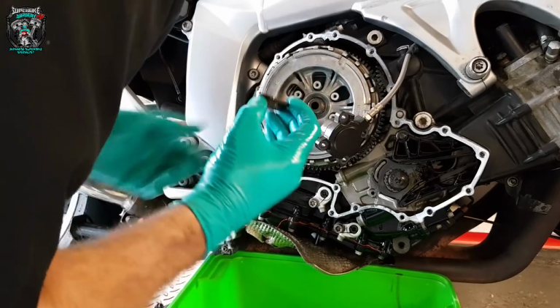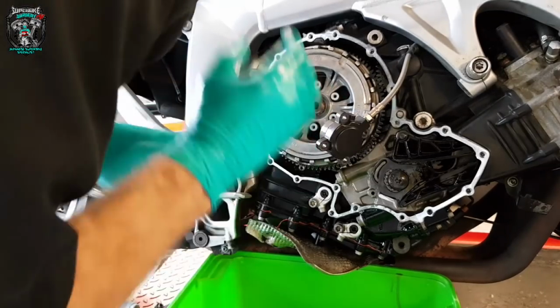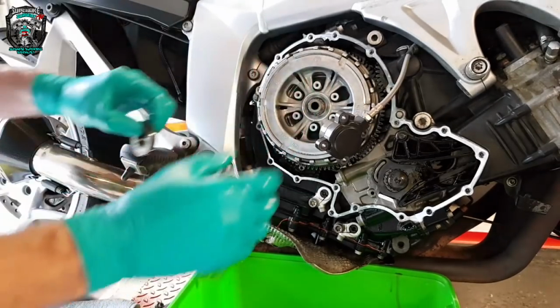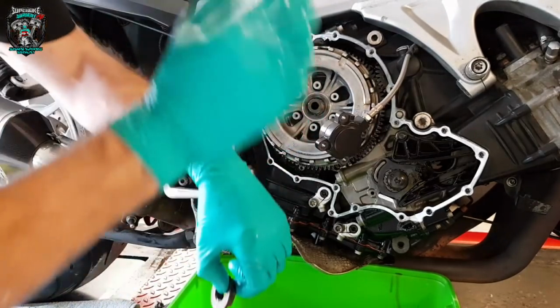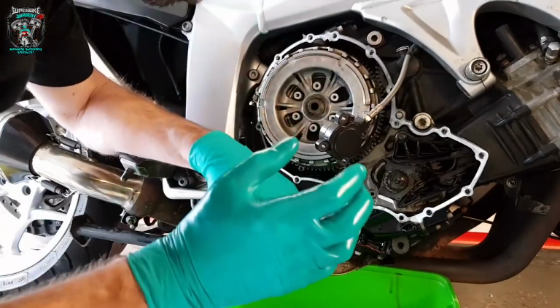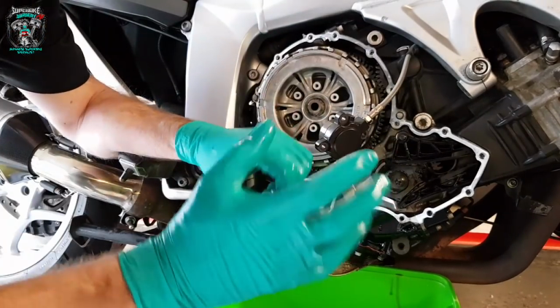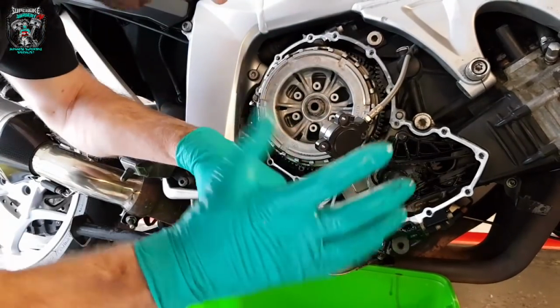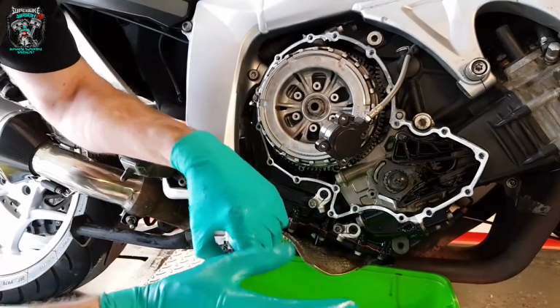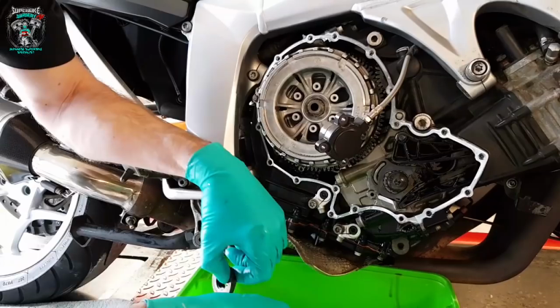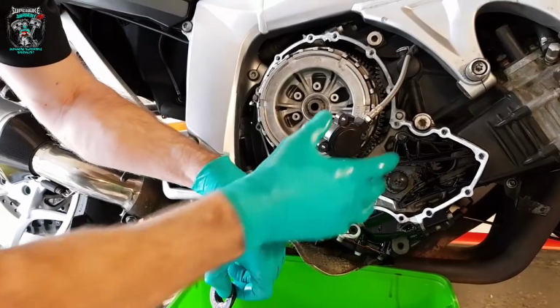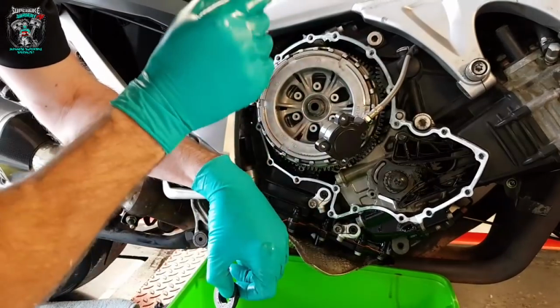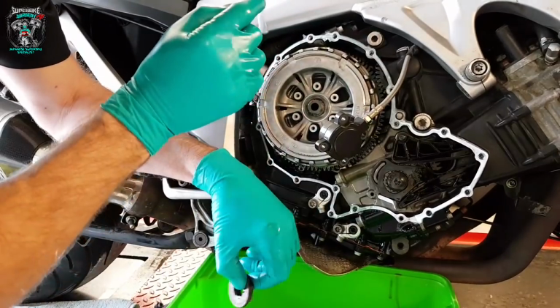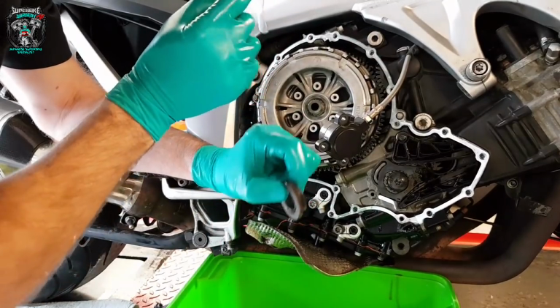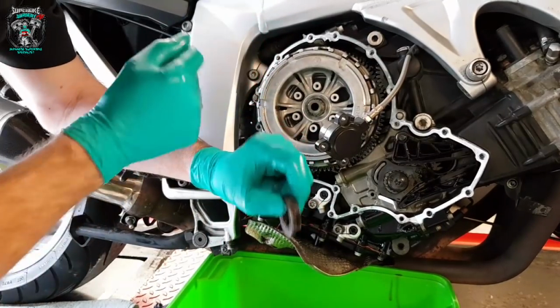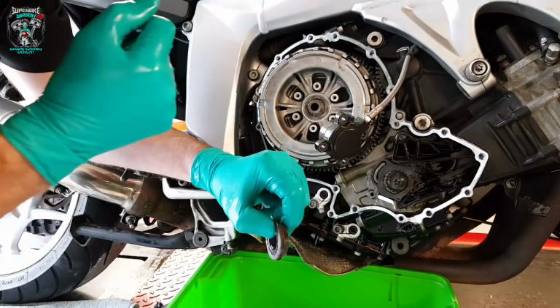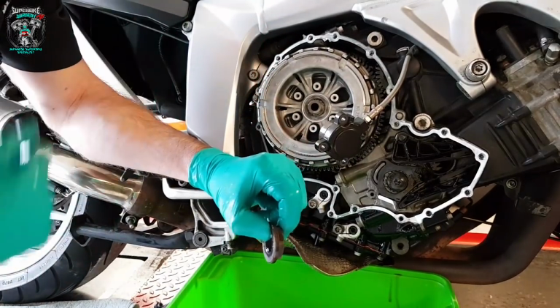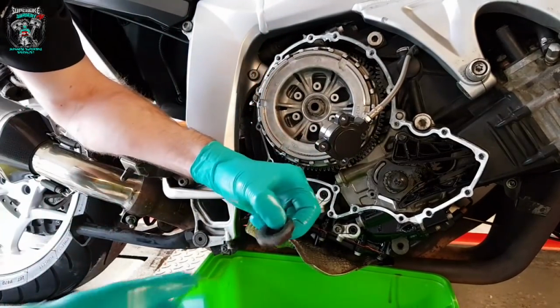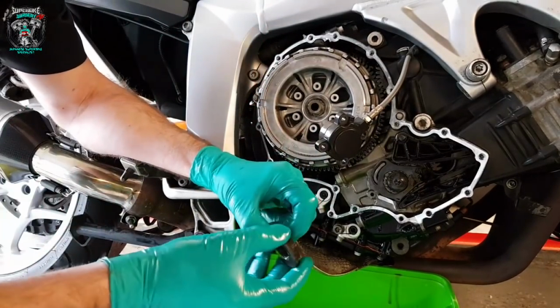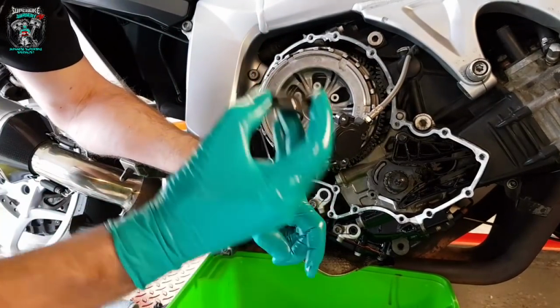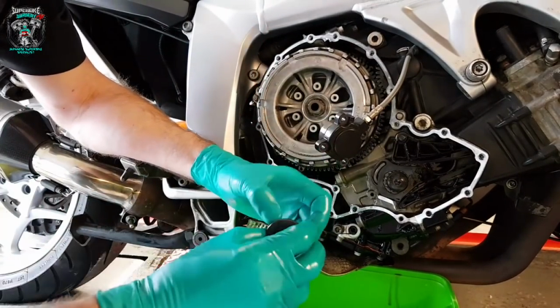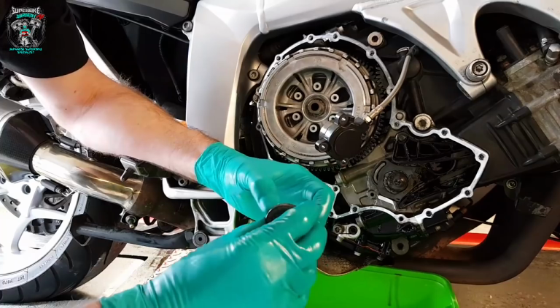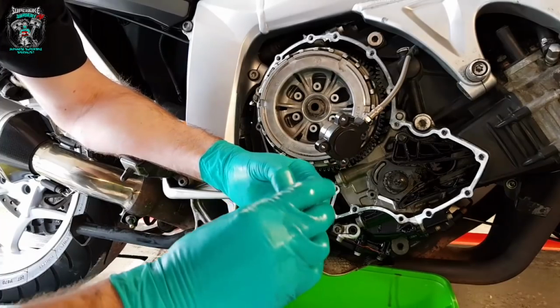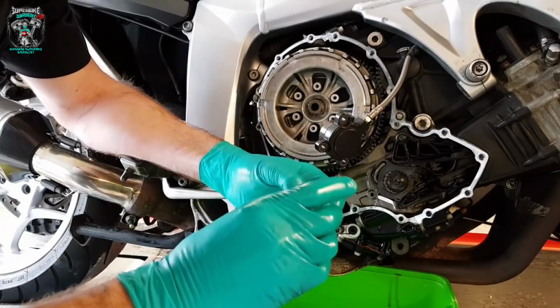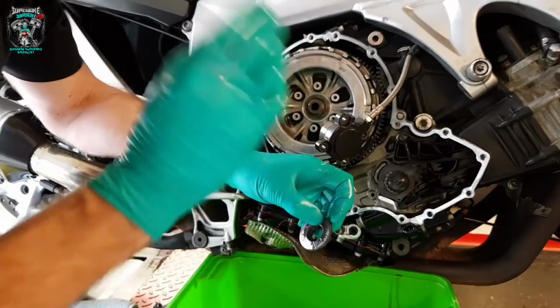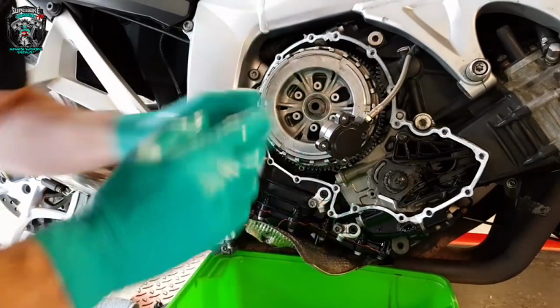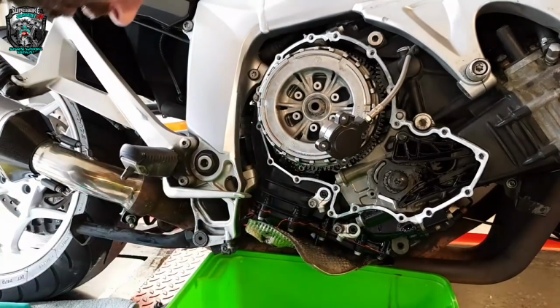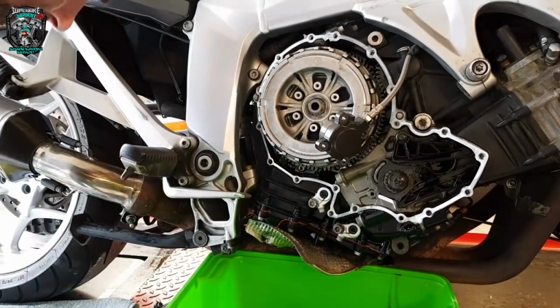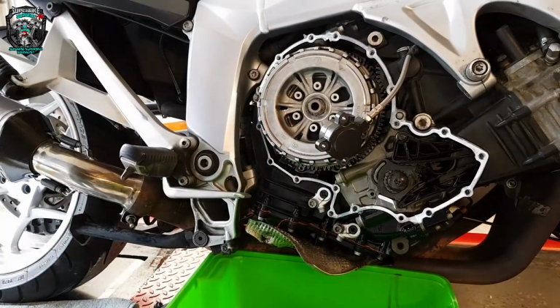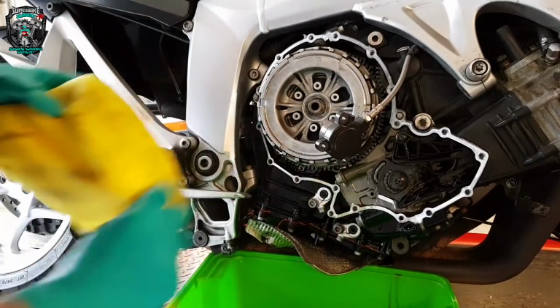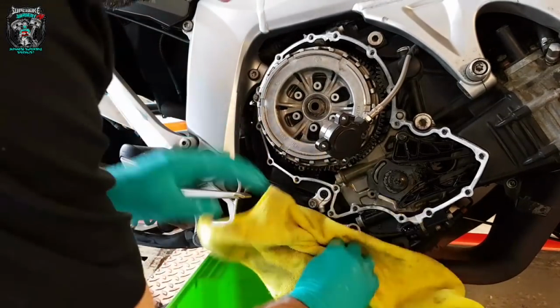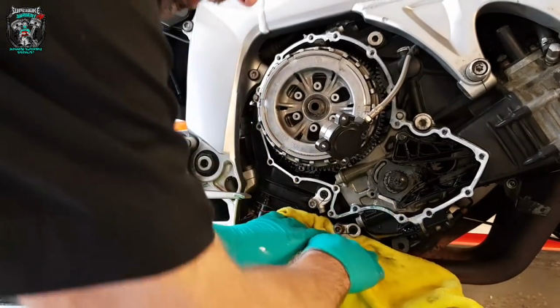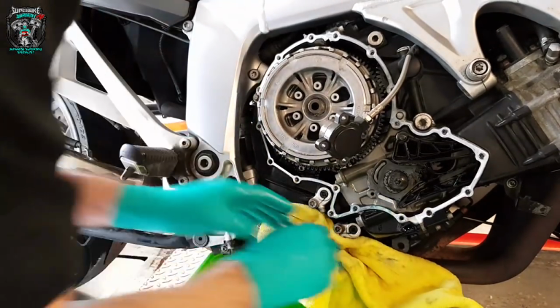If you had a clutch holding tool and a big long breaker bar and a socket, you would struggle to get that undone. Right tool for the job — impact gun.